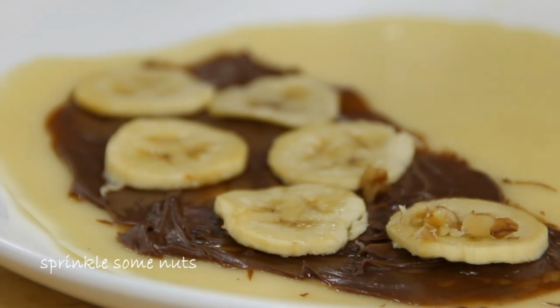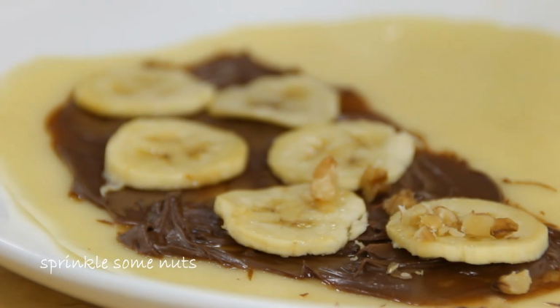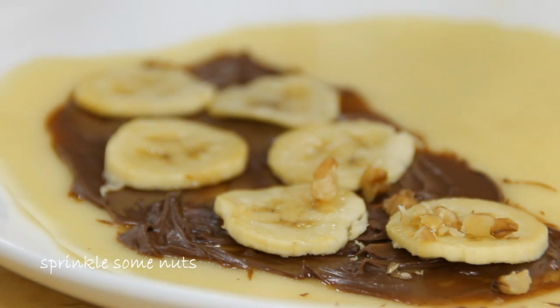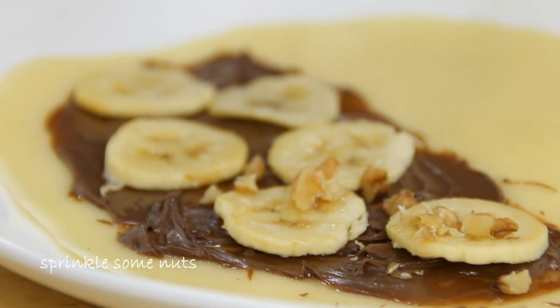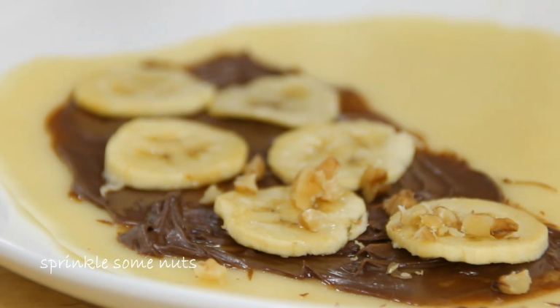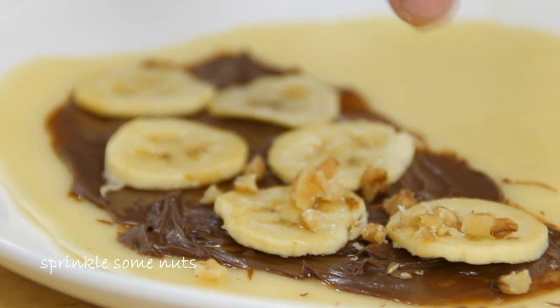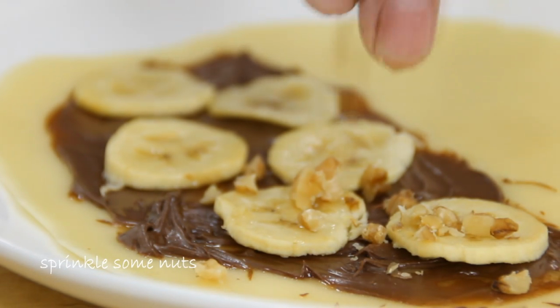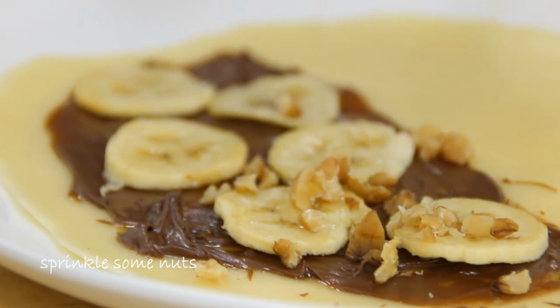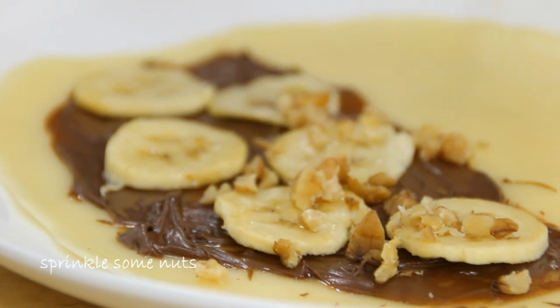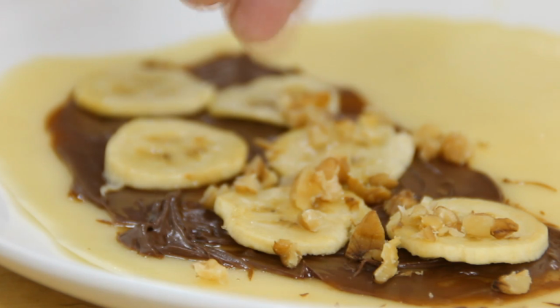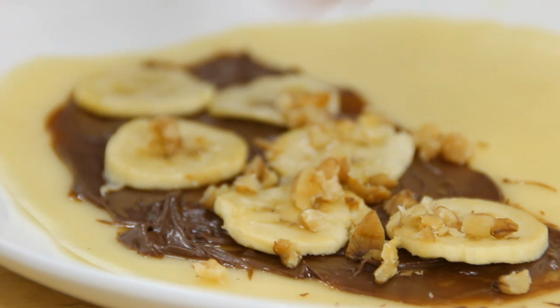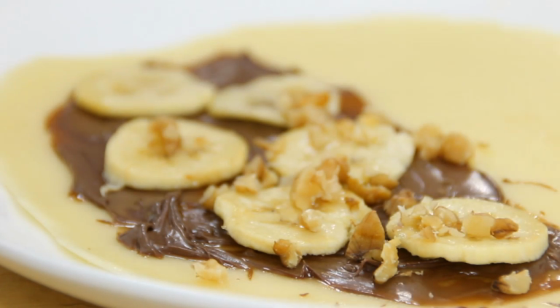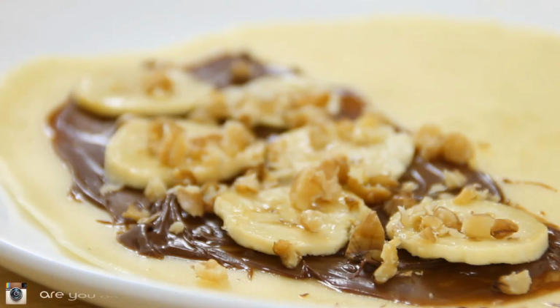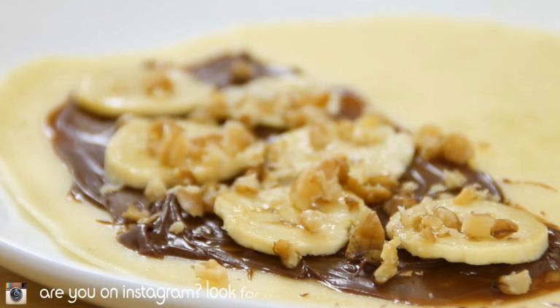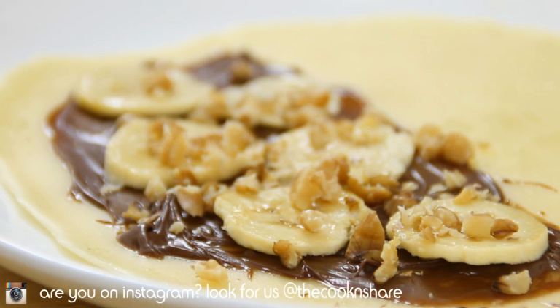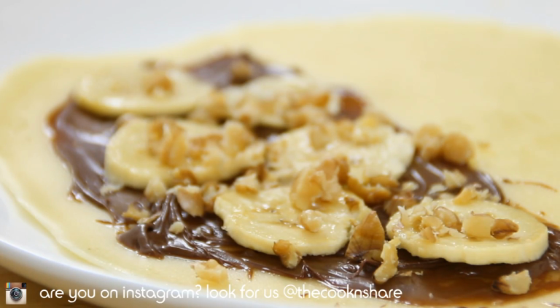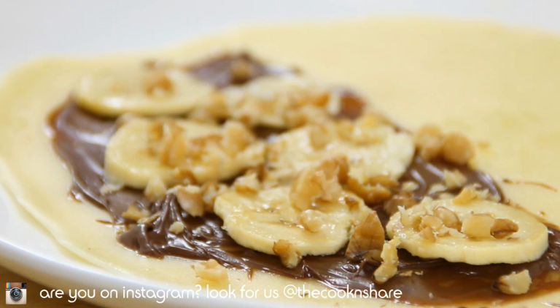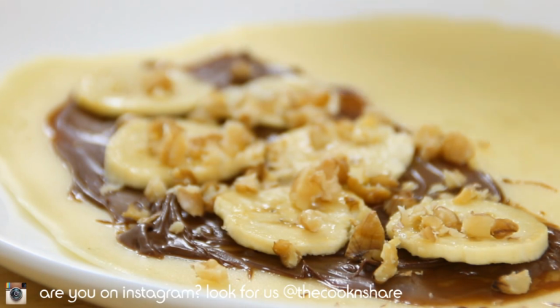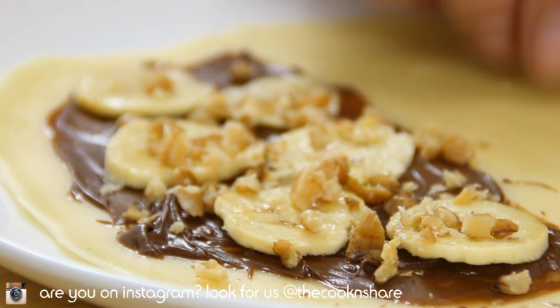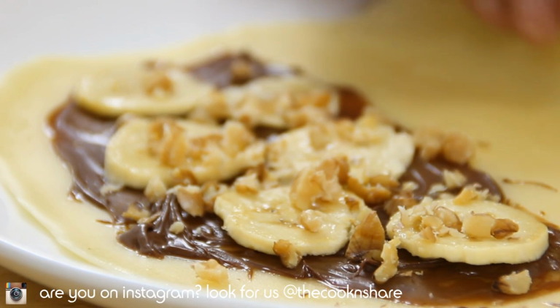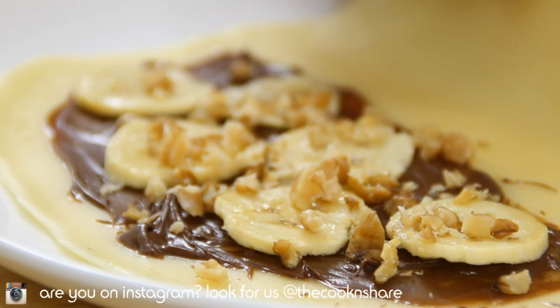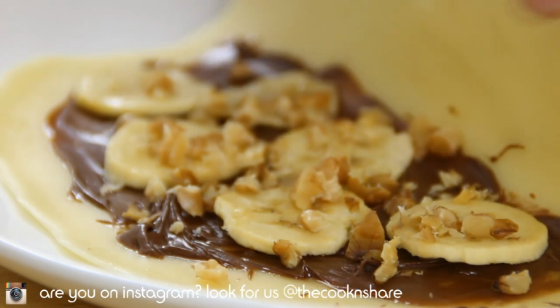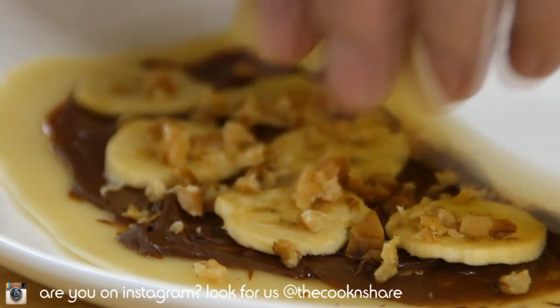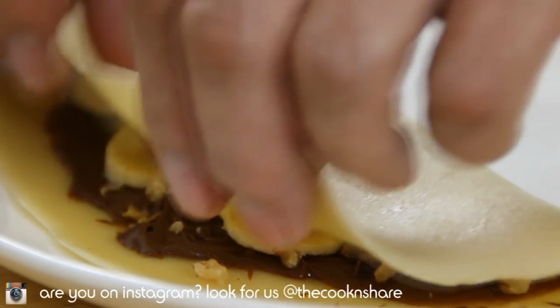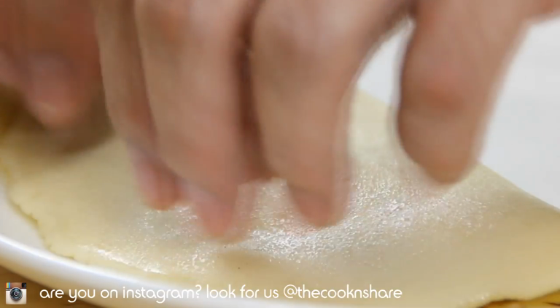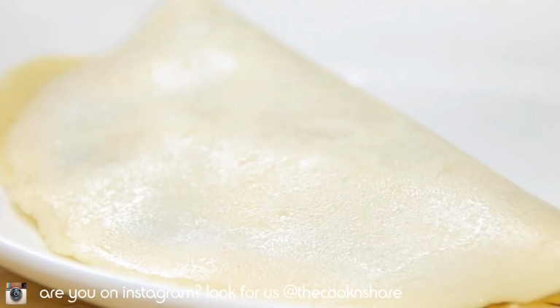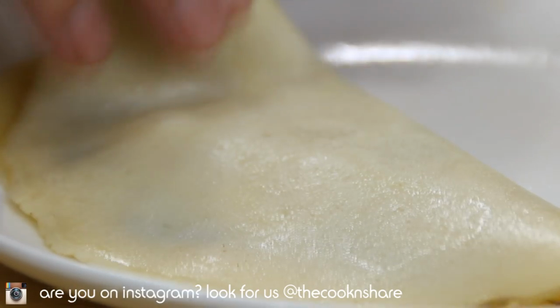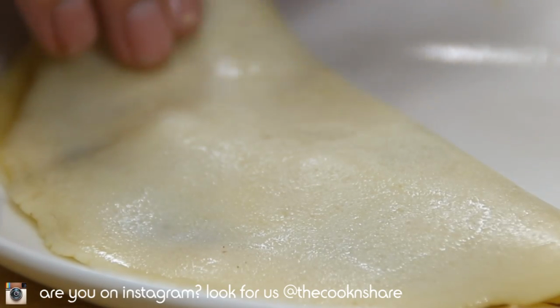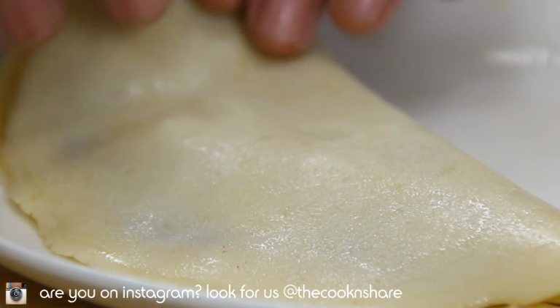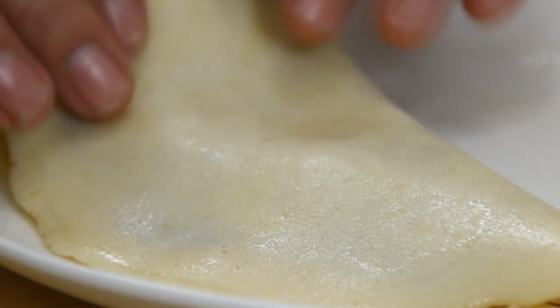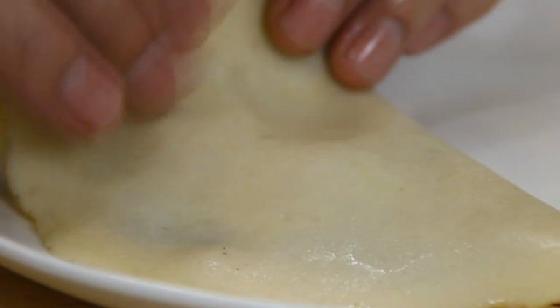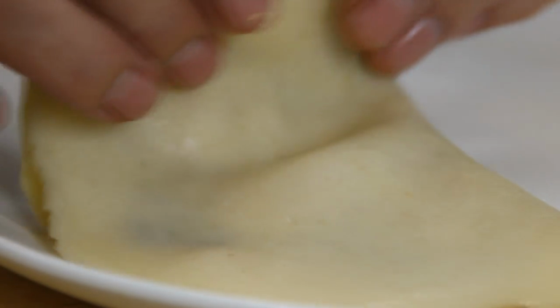Add a nice layer of chopped up walnuts. If you're not a fan of walnuts, you can use peanuts, almonds — whatever kind of nutty person you are. Then go ahead and fold the crepe in half and then fold it in half again so you get a triangle shape.